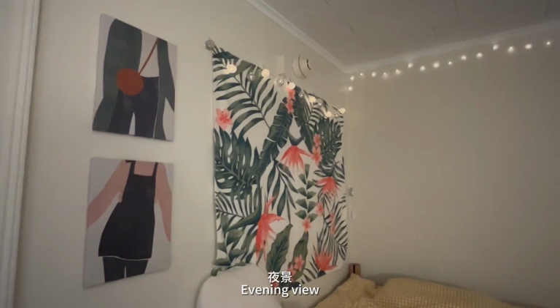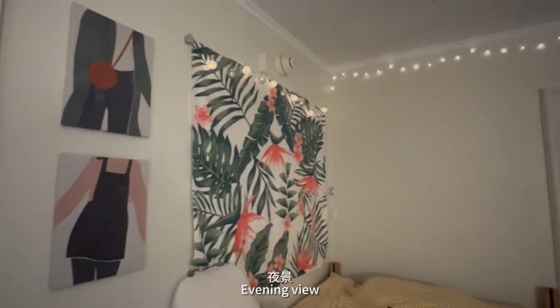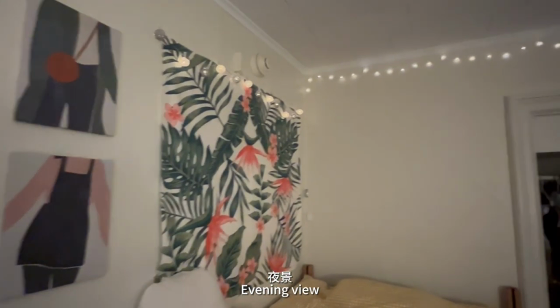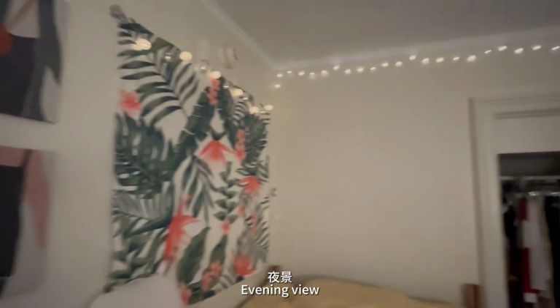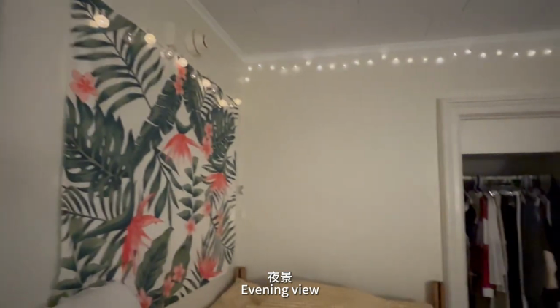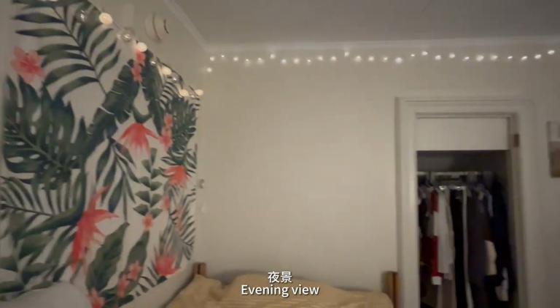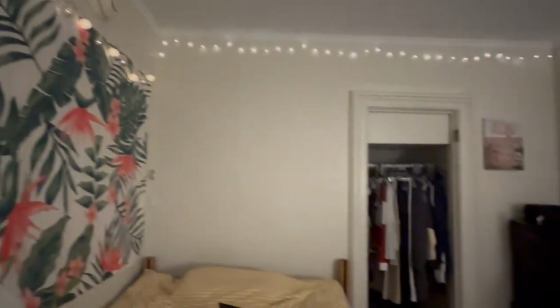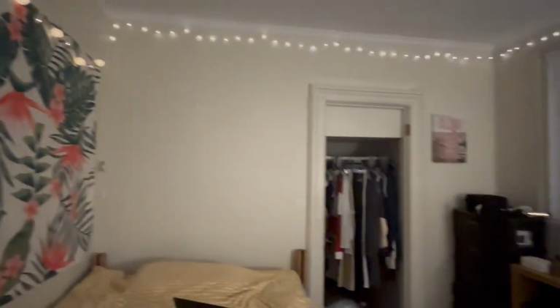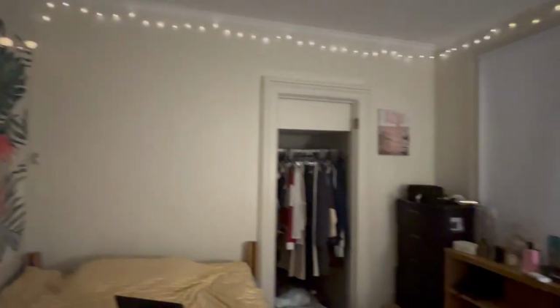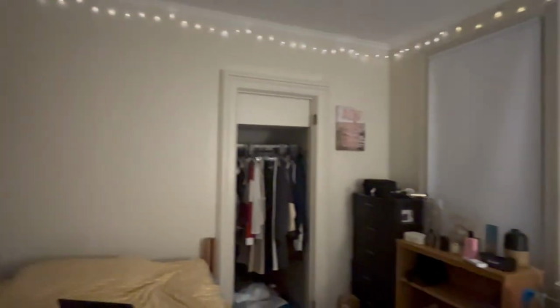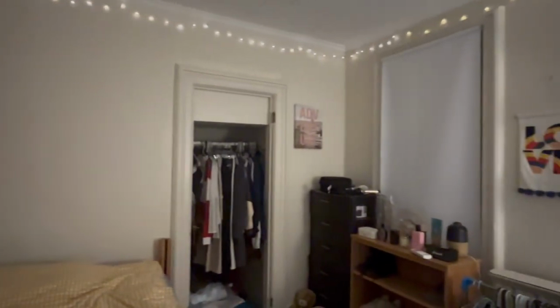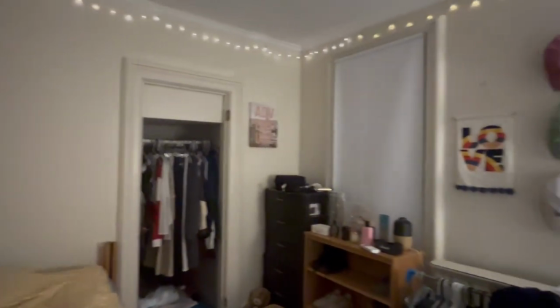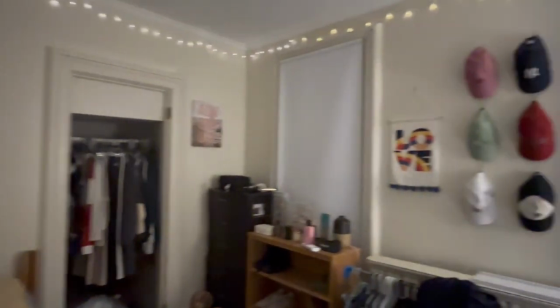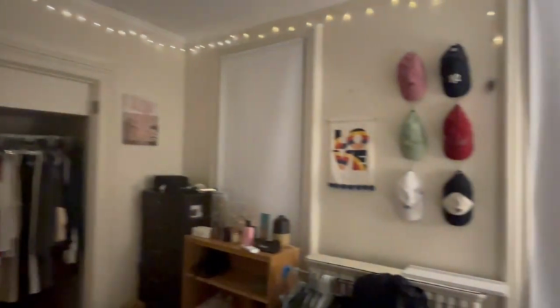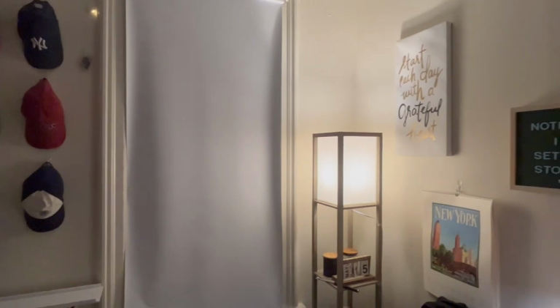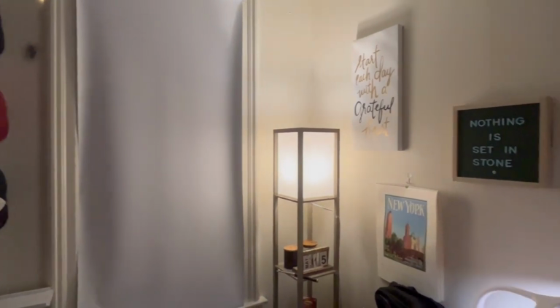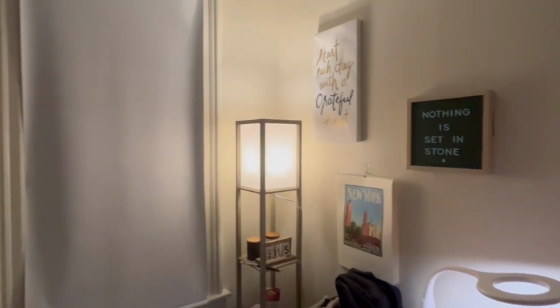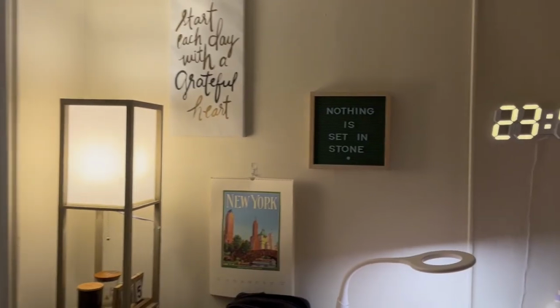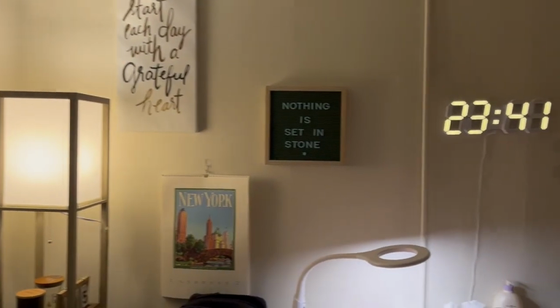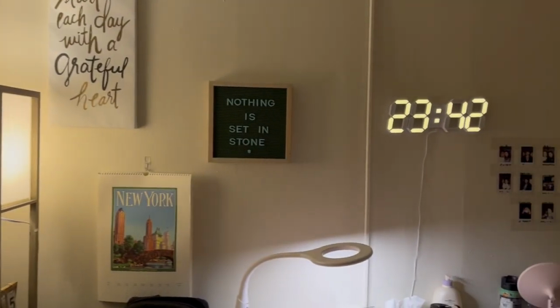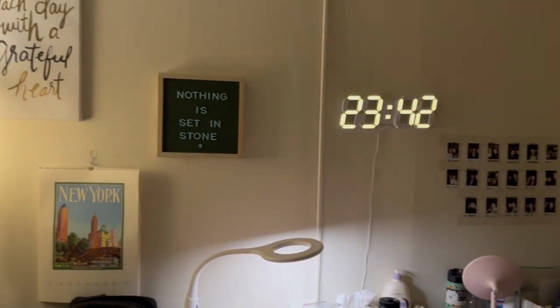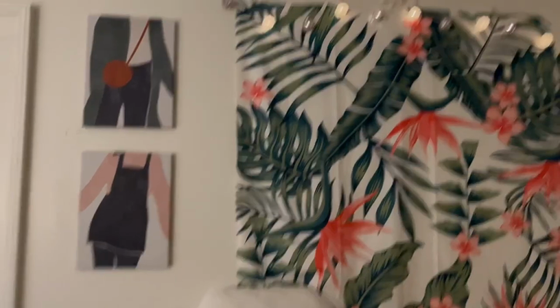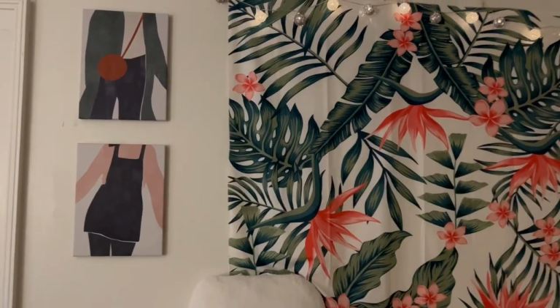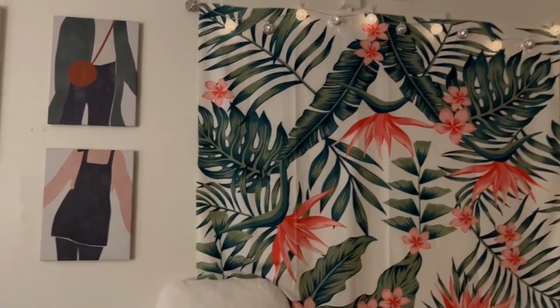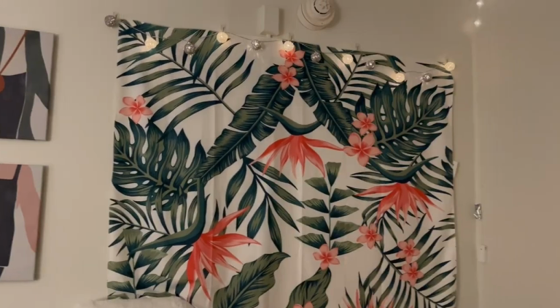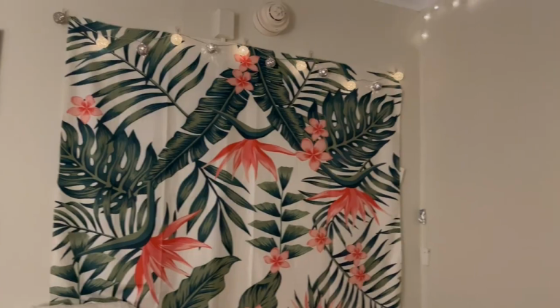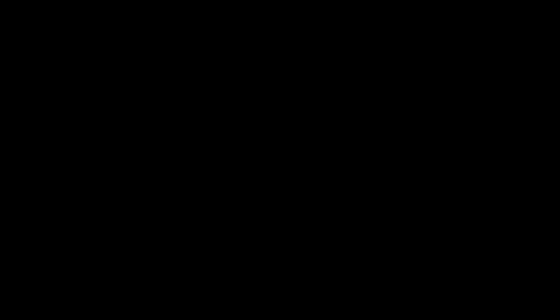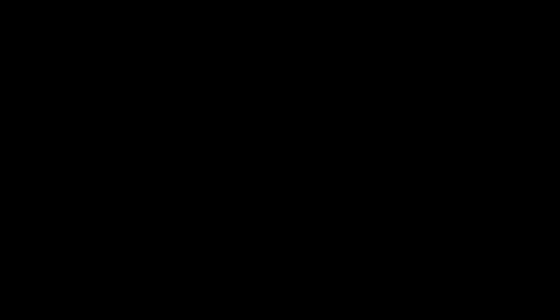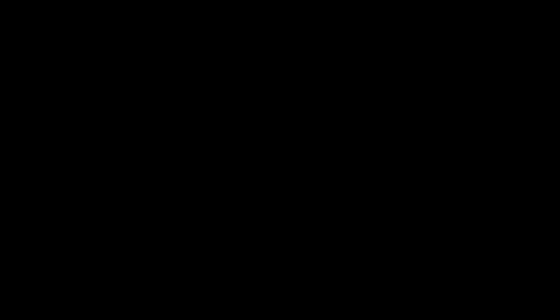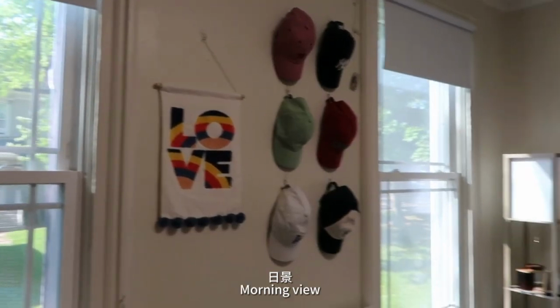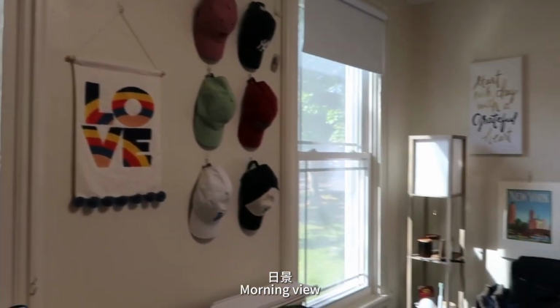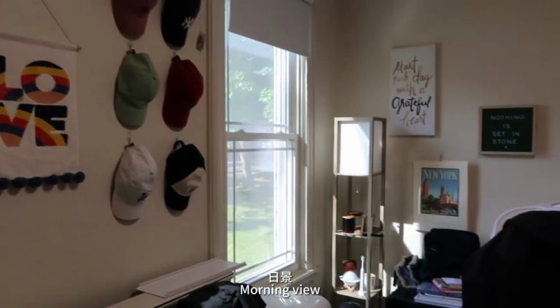The wall is filled with a lot of wood, but it's very beautiful. I'm going to put the wood on the wall.